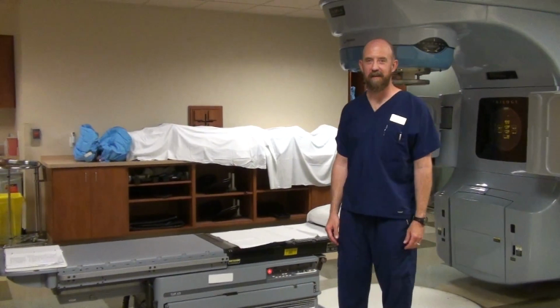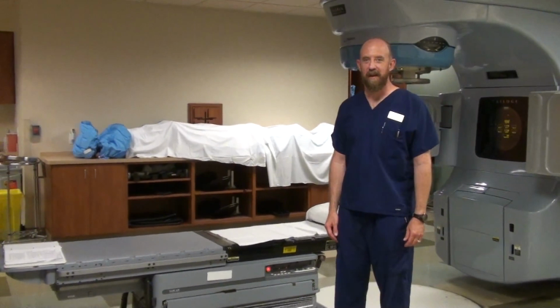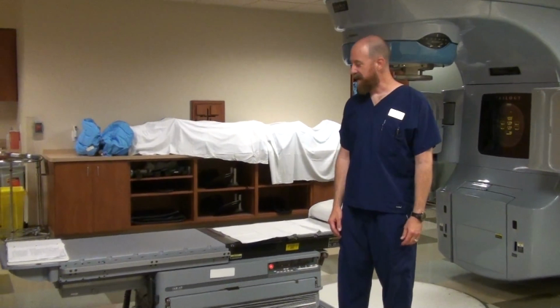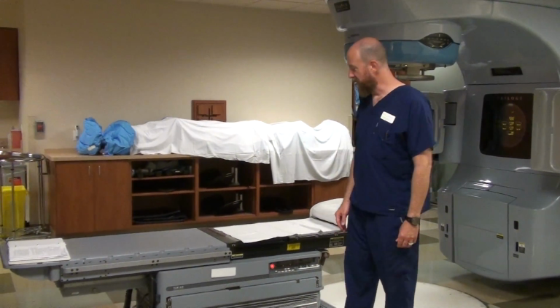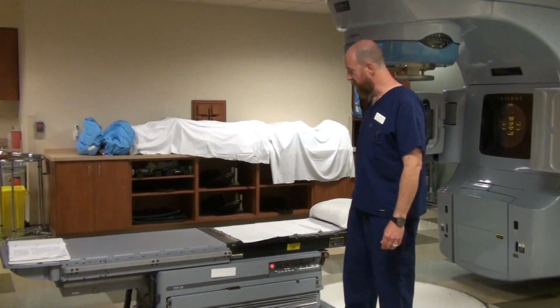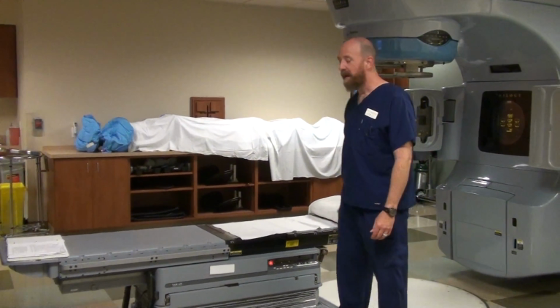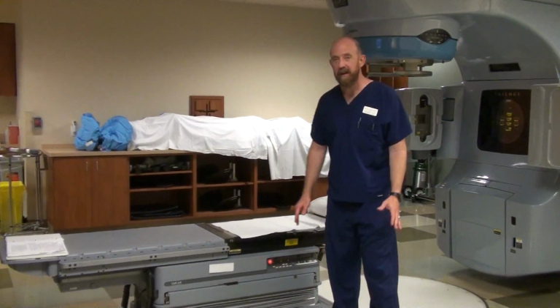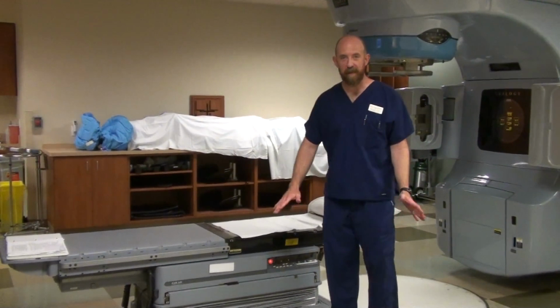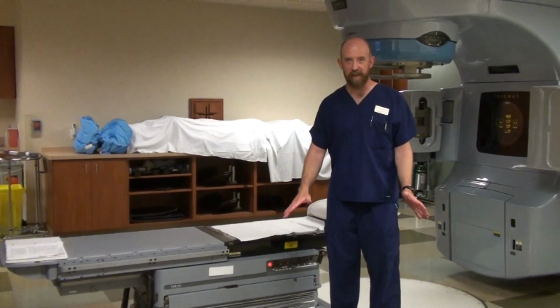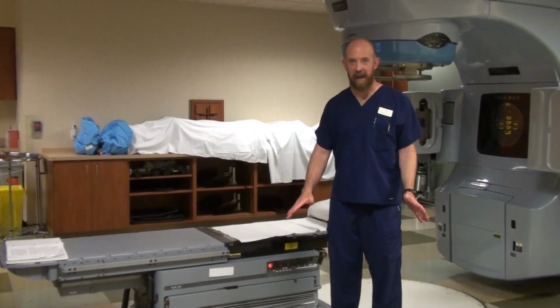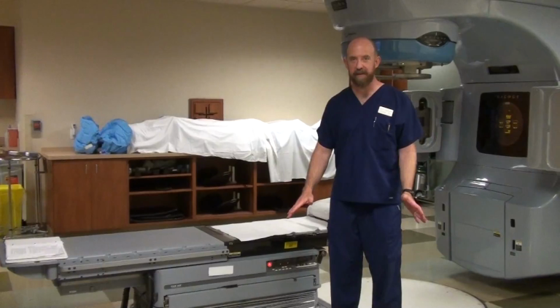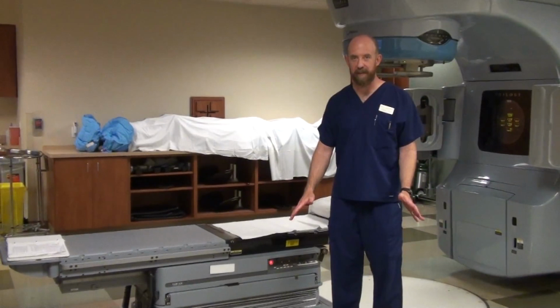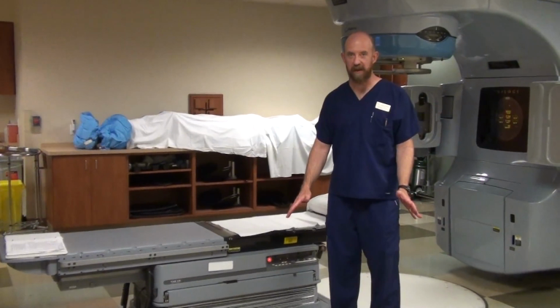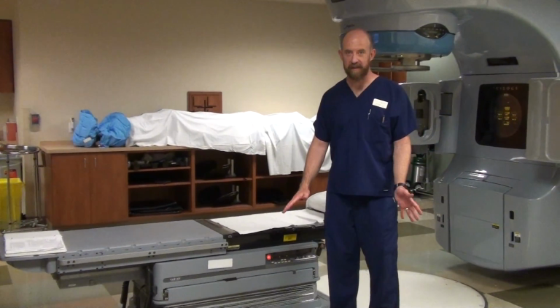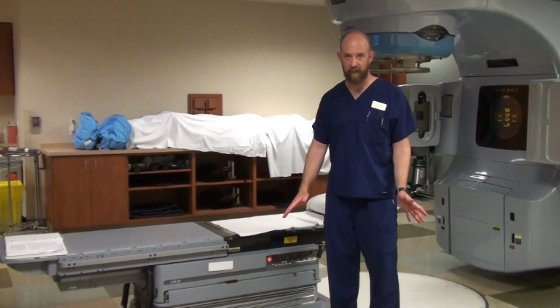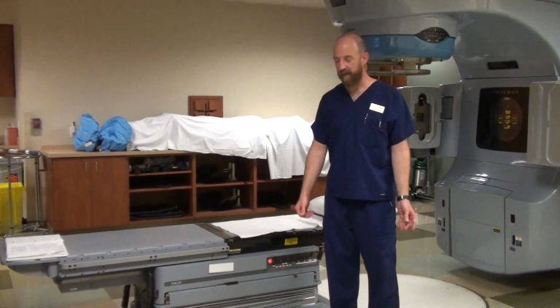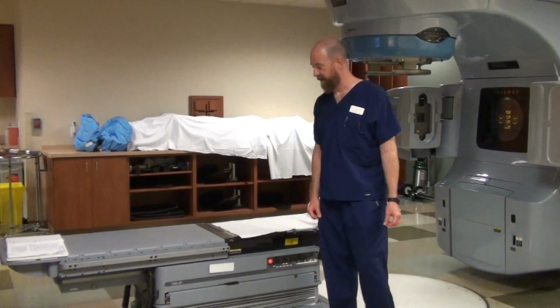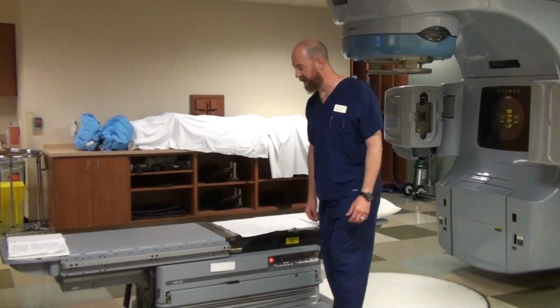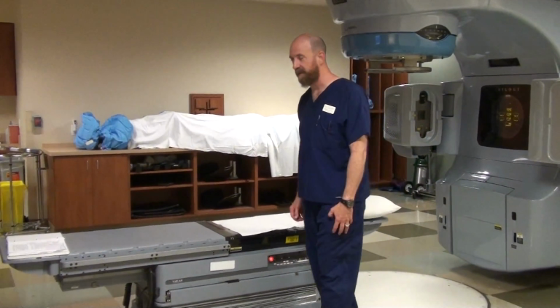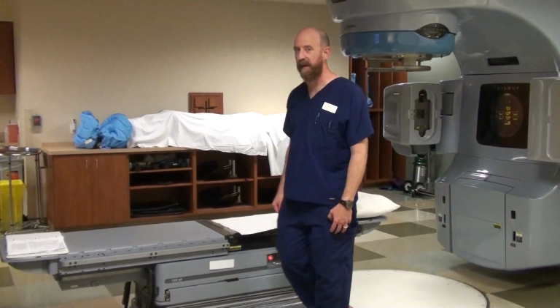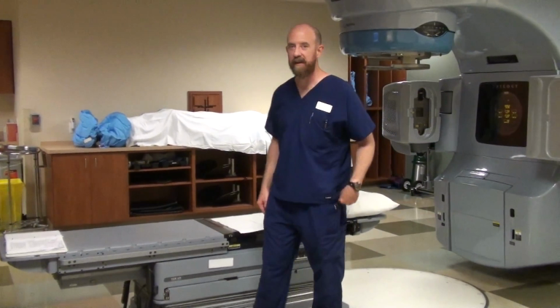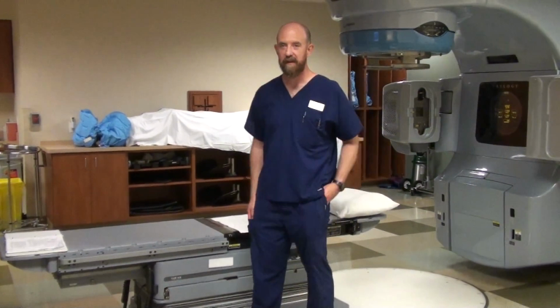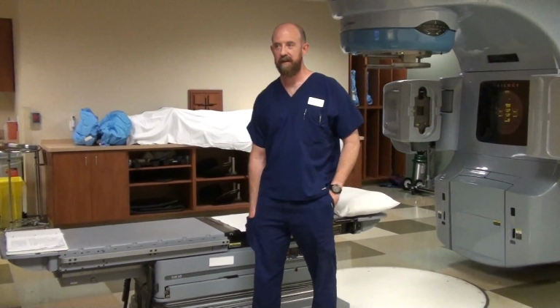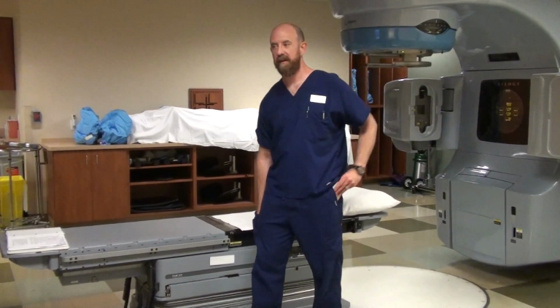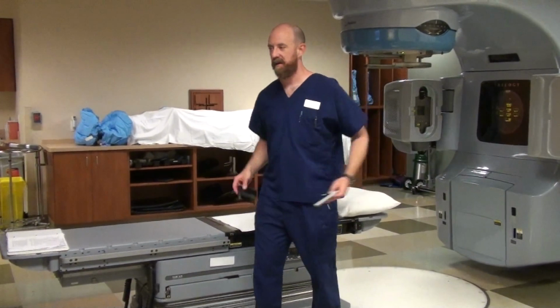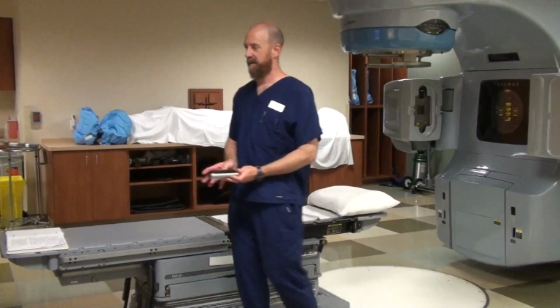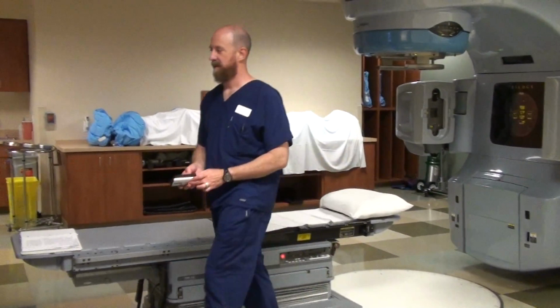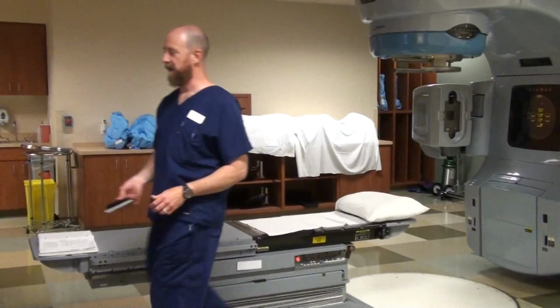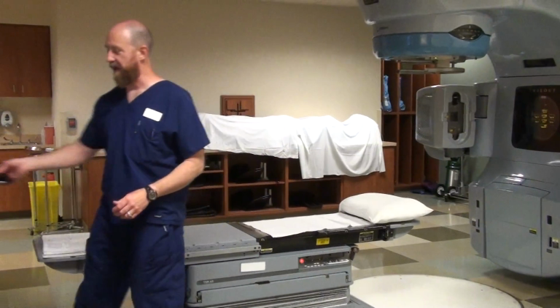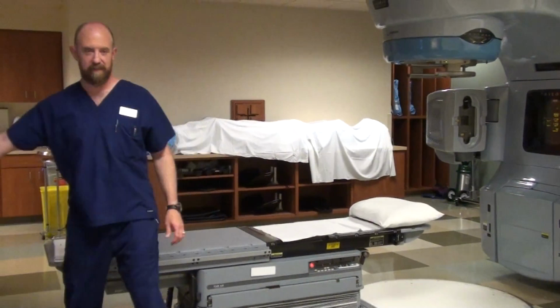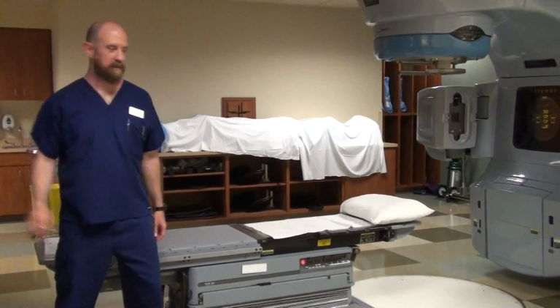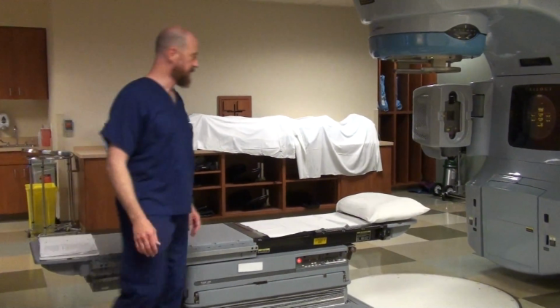Alright, so we're going to show, first of all, how to get the patient onto the table properly. This is something I feel very strongly about, shall we say.